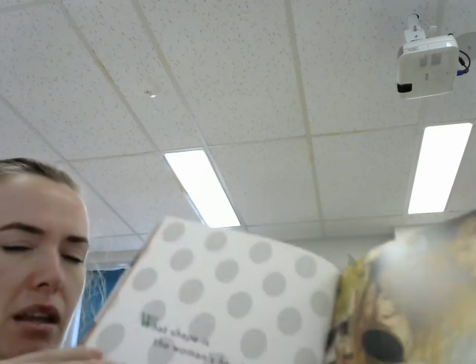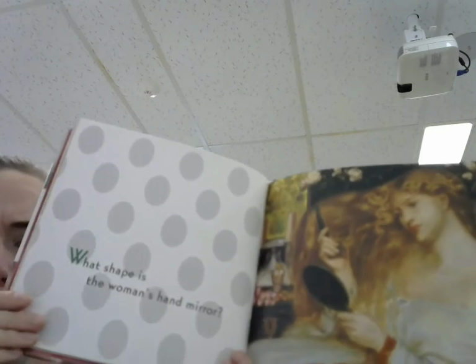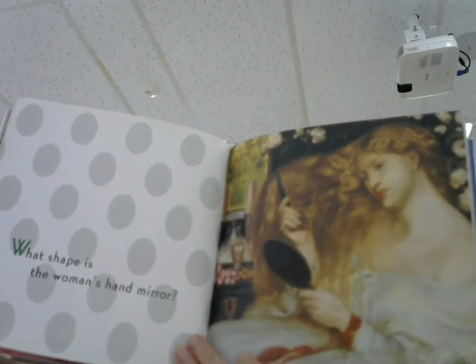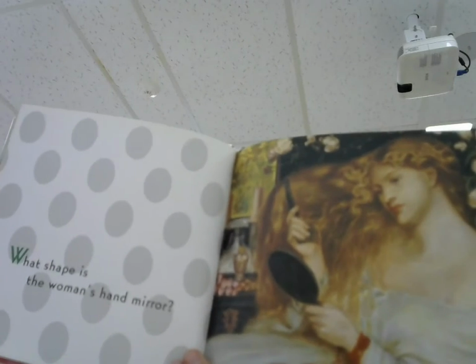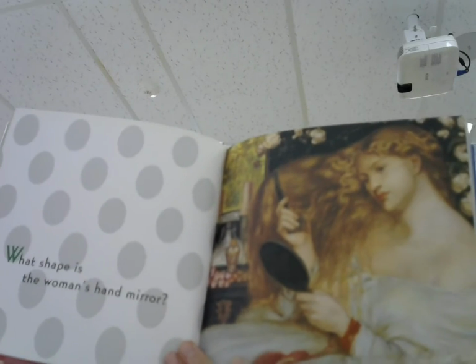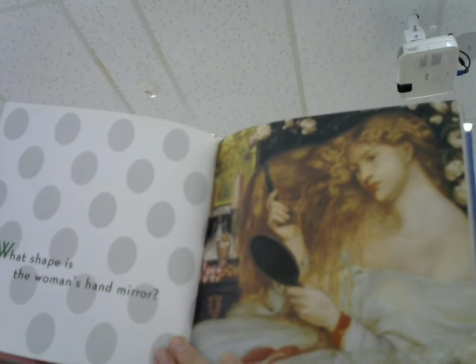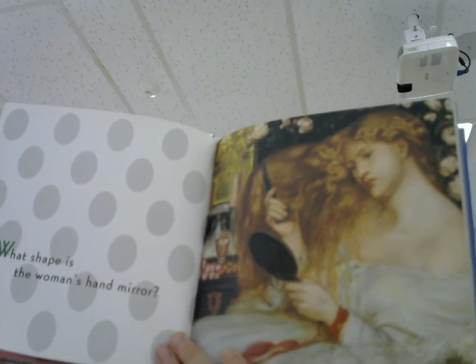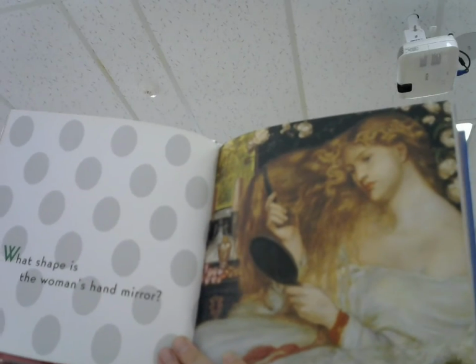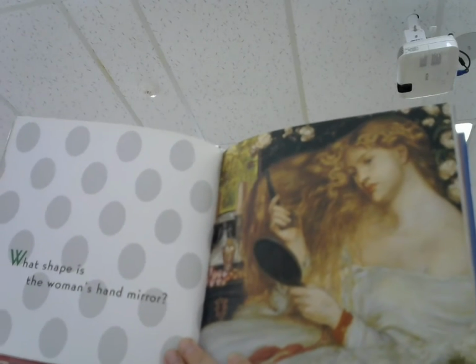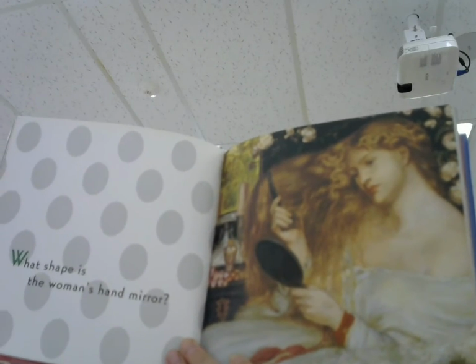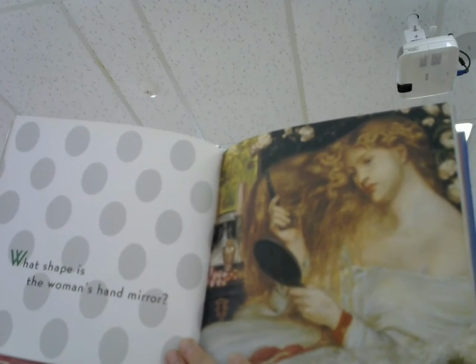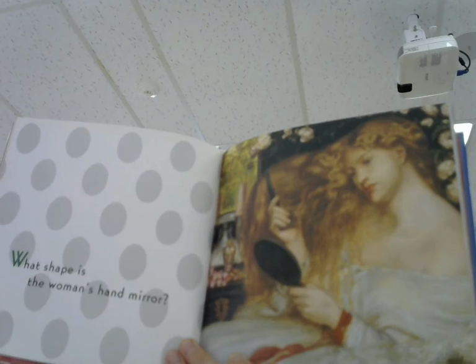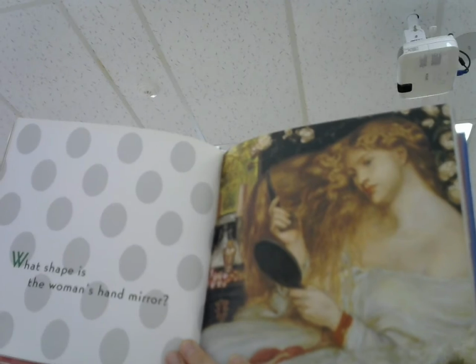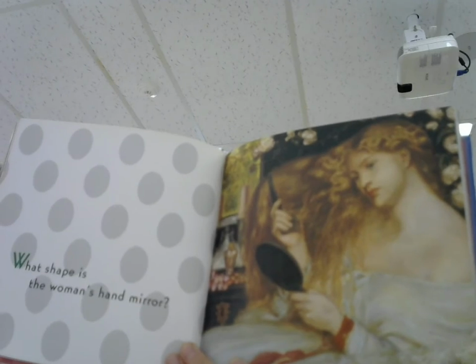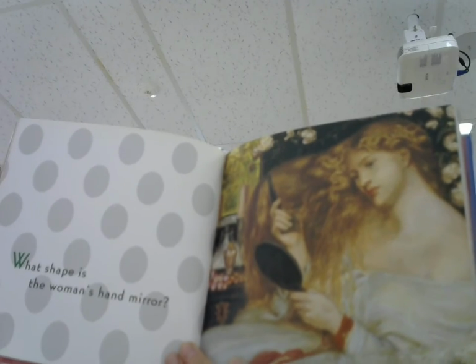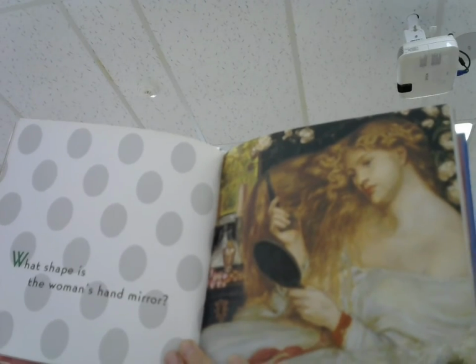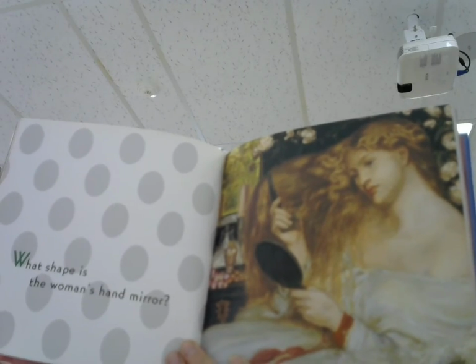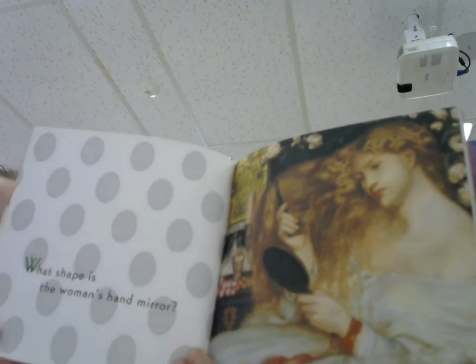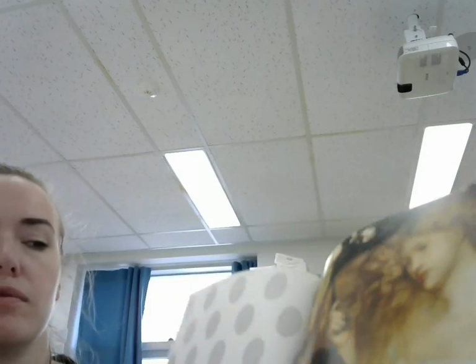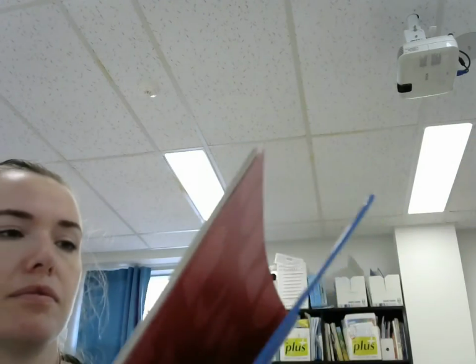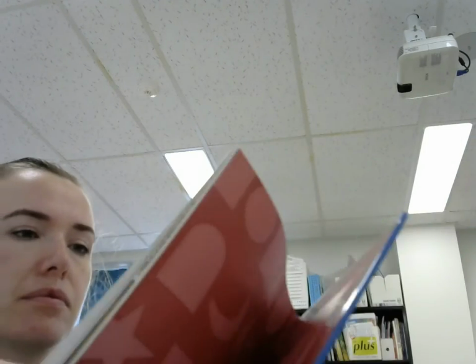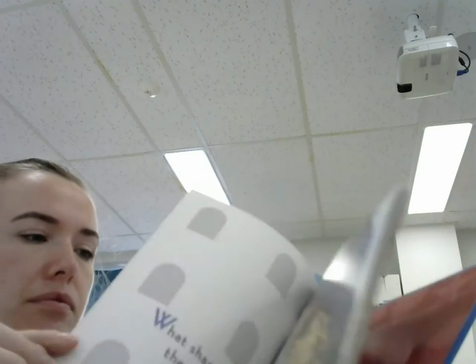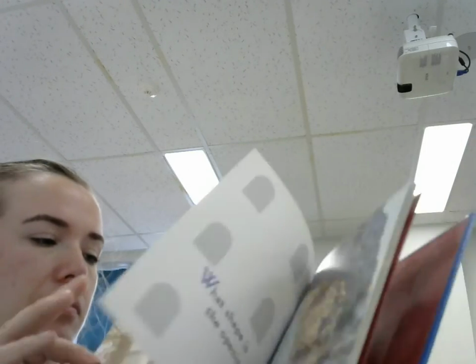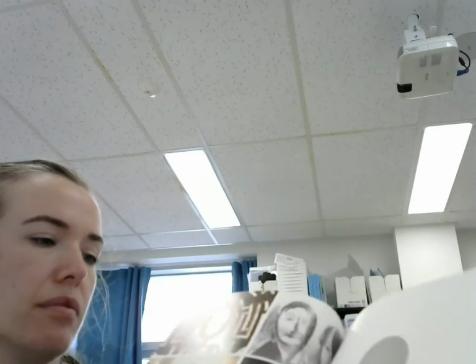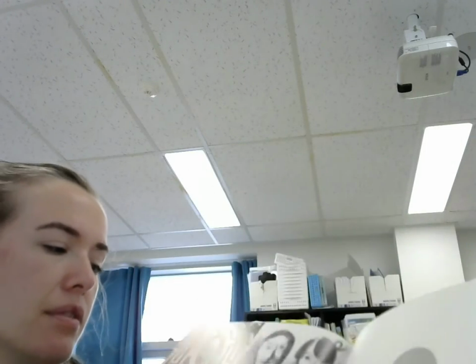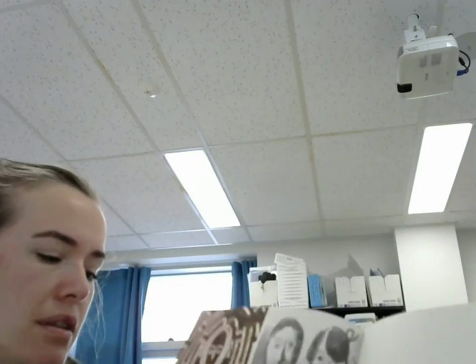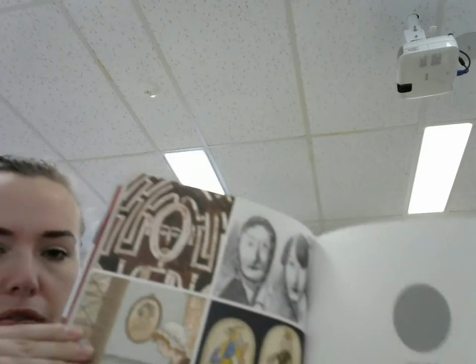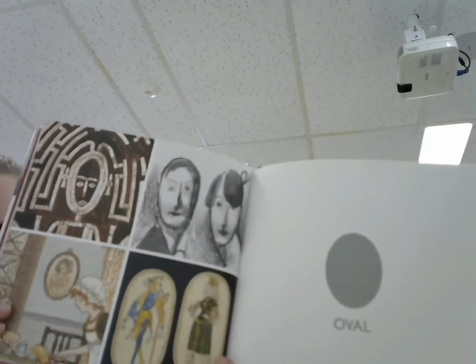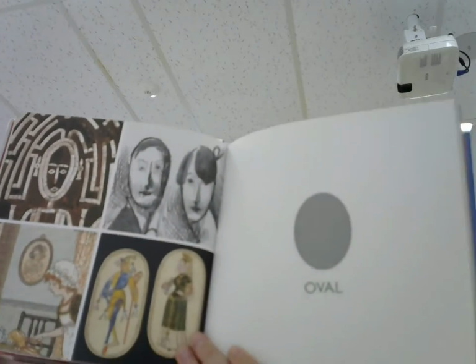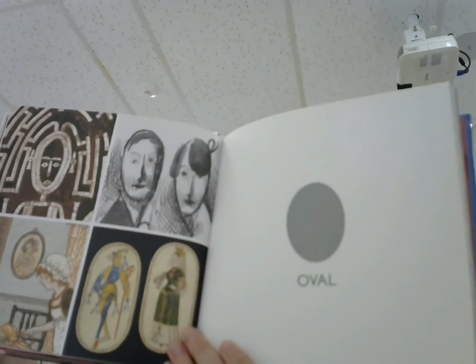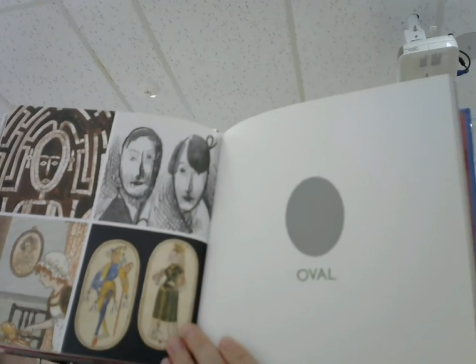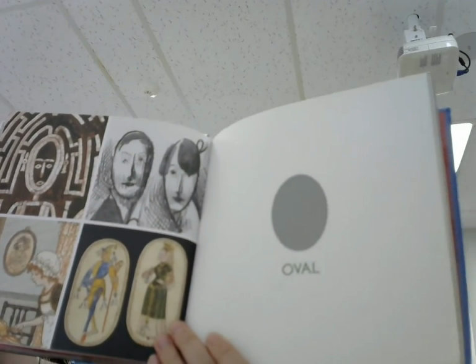What shape is the woman's hand mirror? Oval.